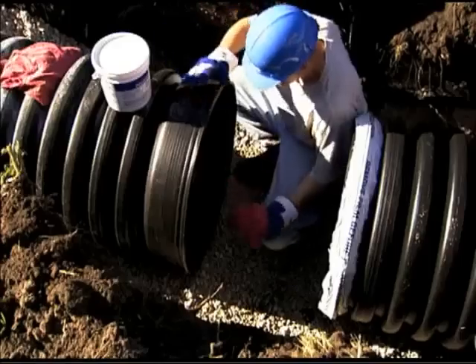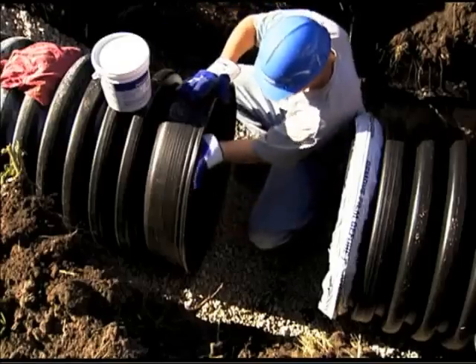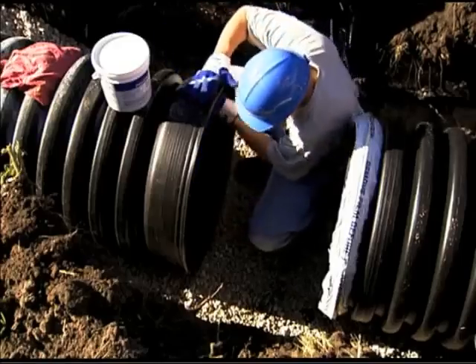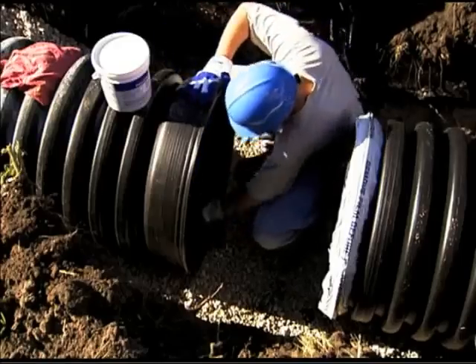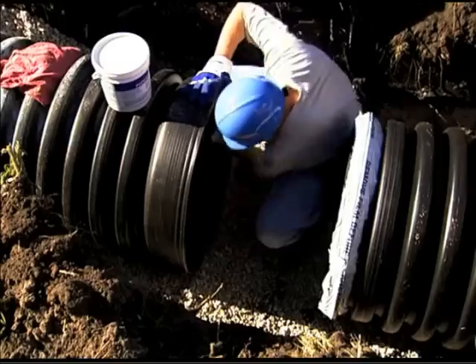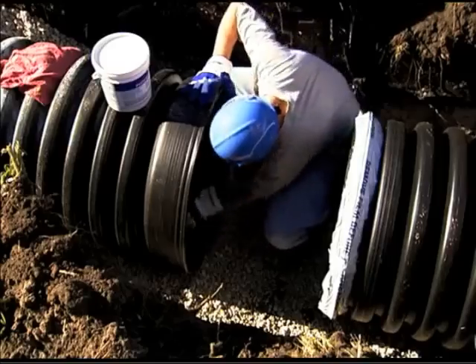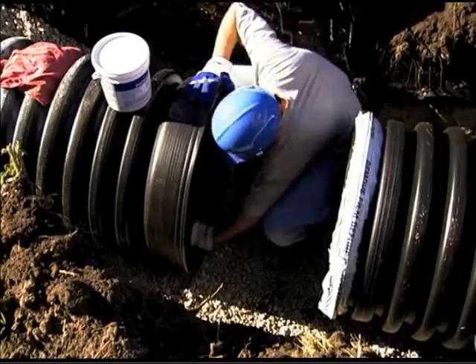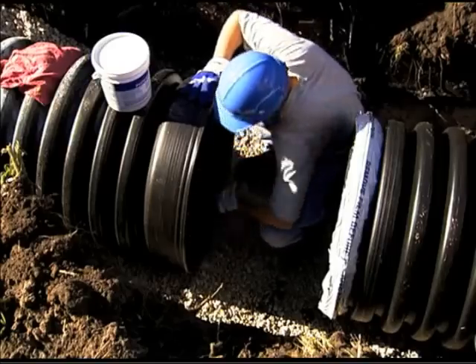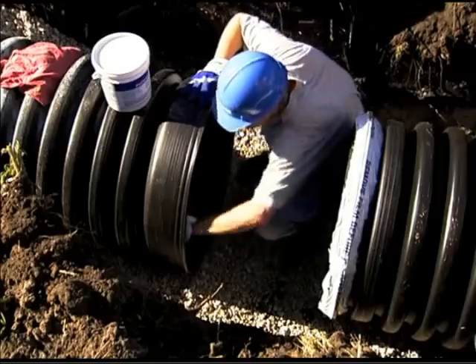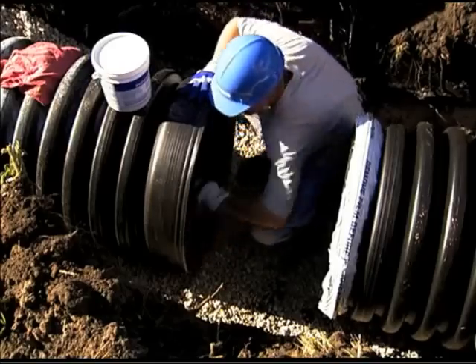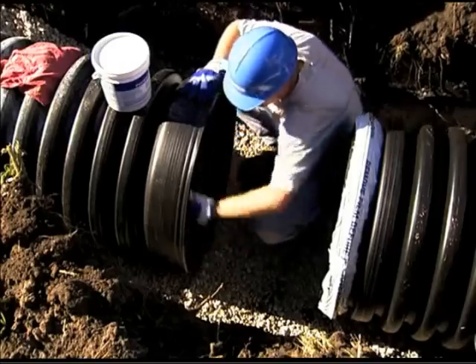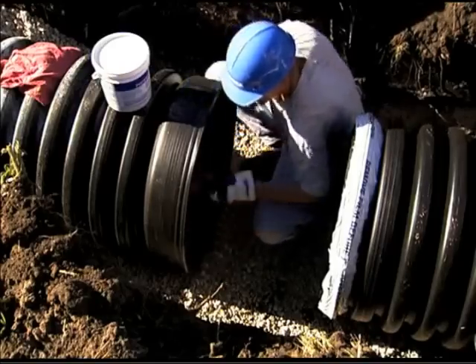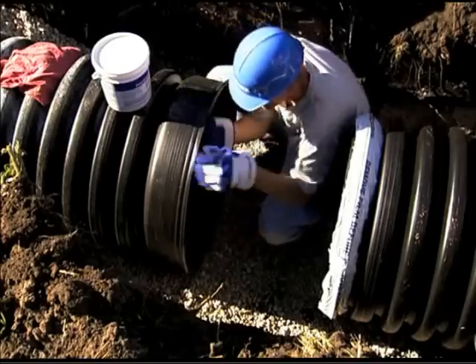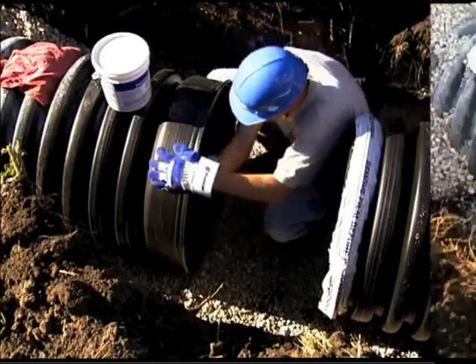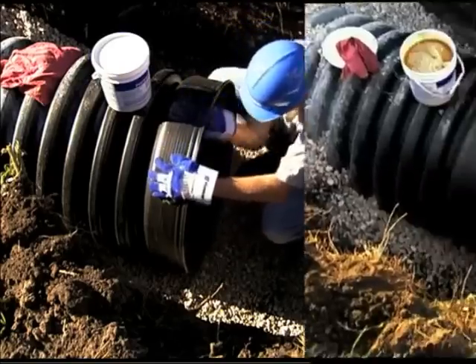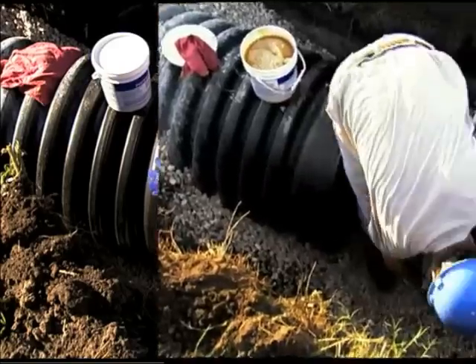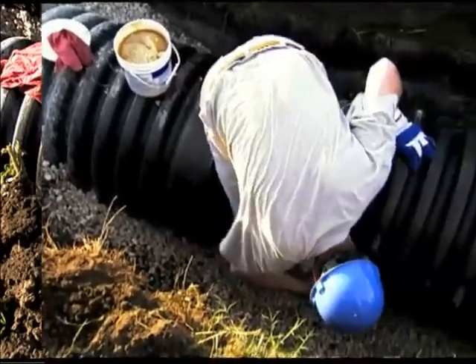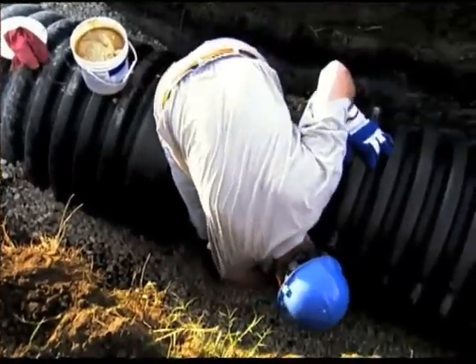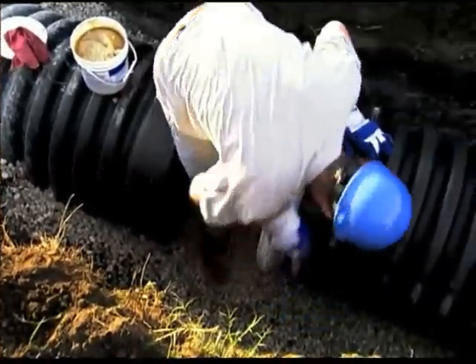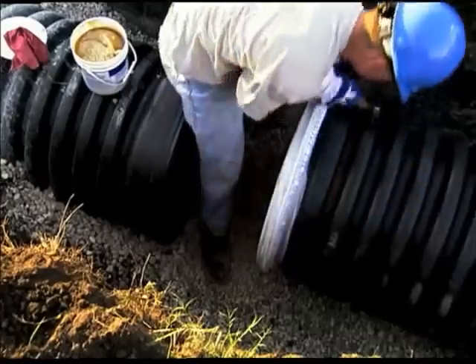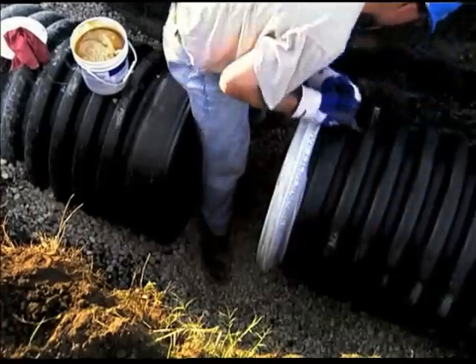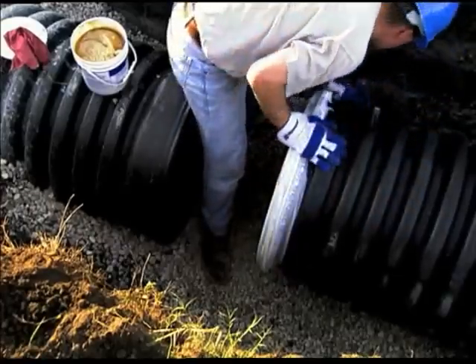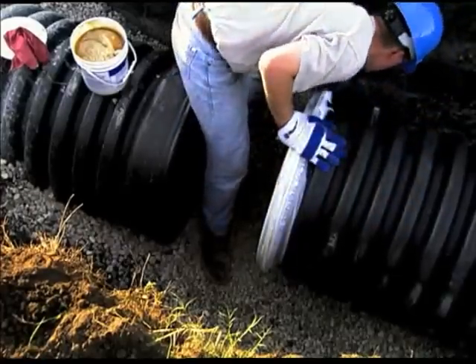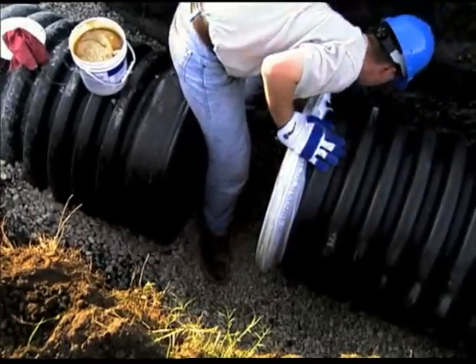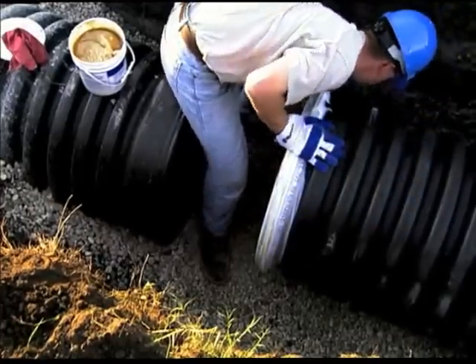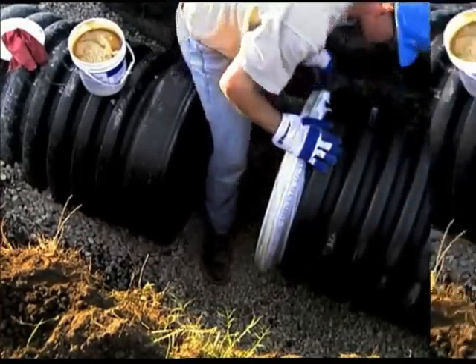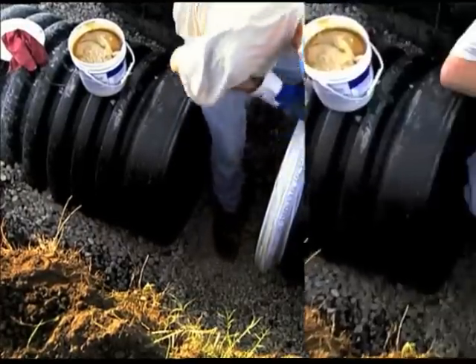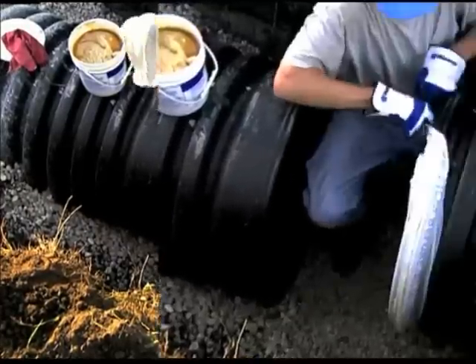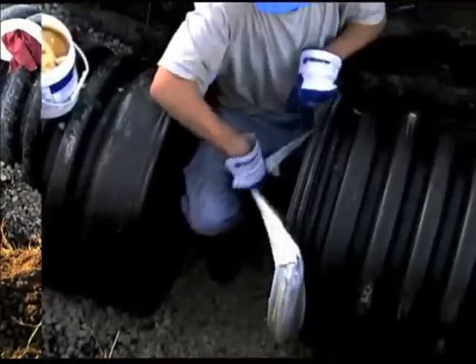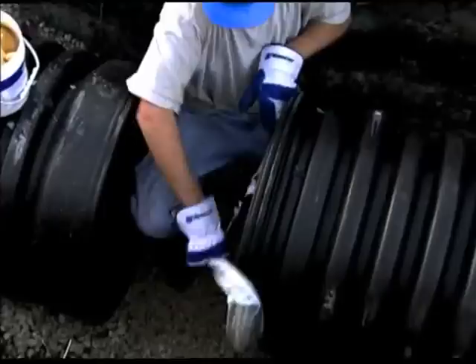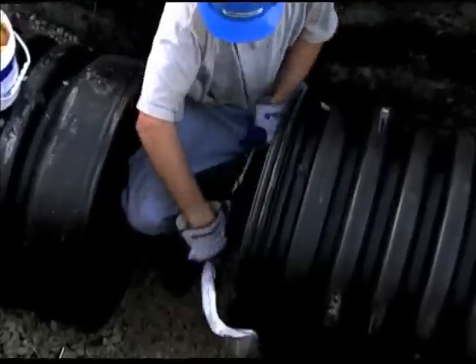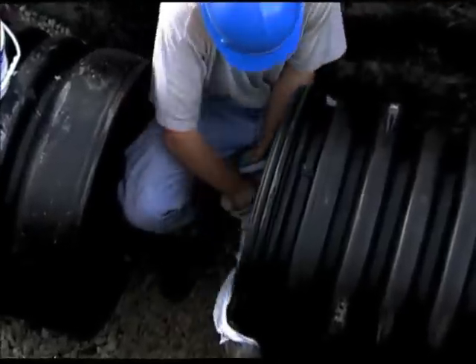Once the pipe is positioned in the trench, the bell of the receiving pipe should be cleaned to remove all foreign matter. Next, clean the spigot end of the connecting pipe and remove the protective wrap covering the gasket.